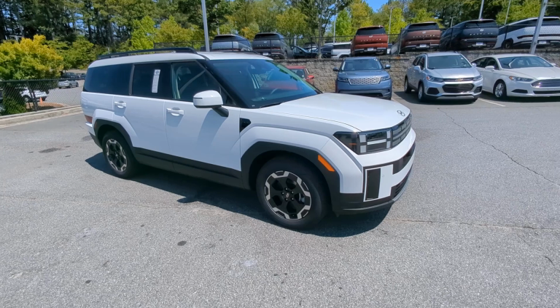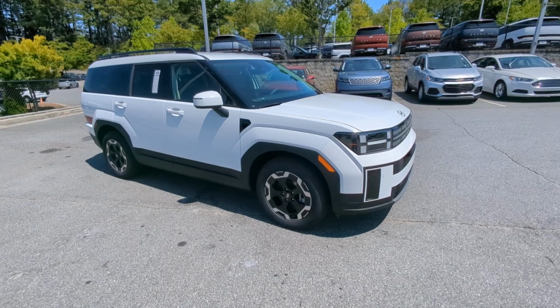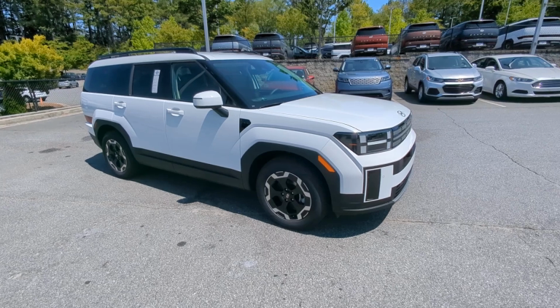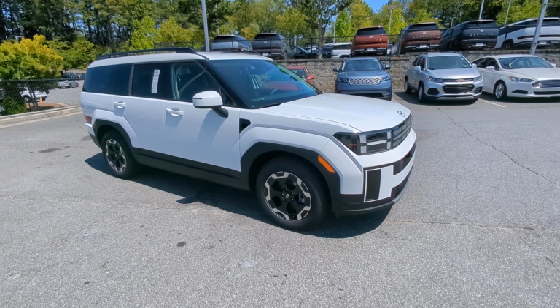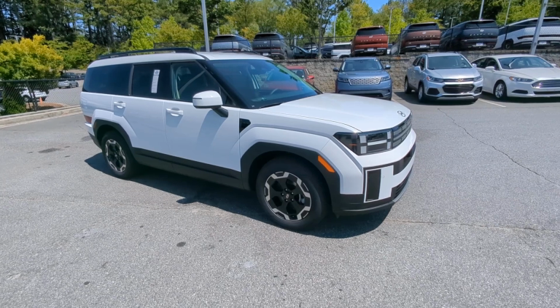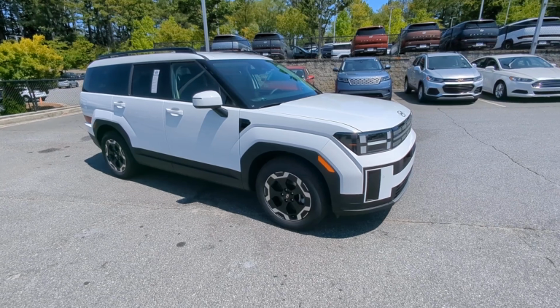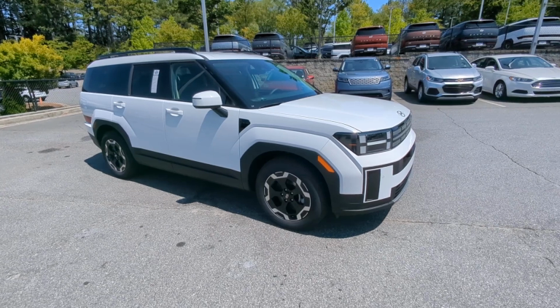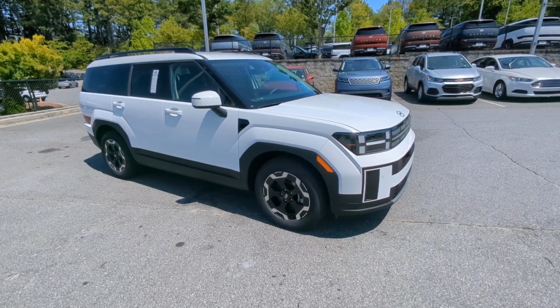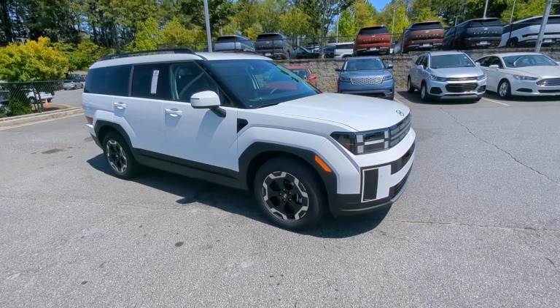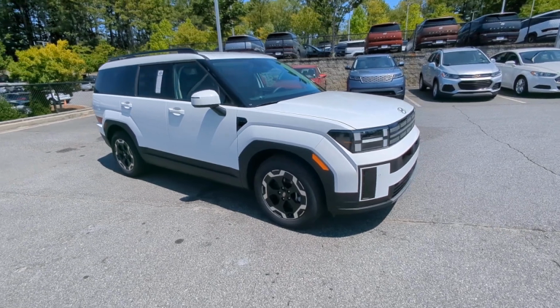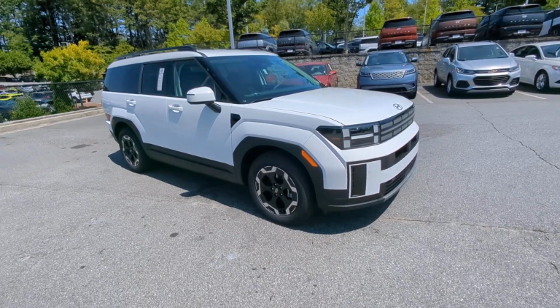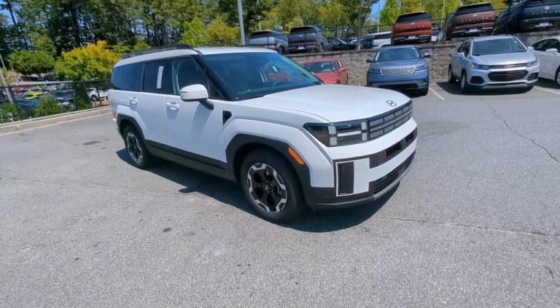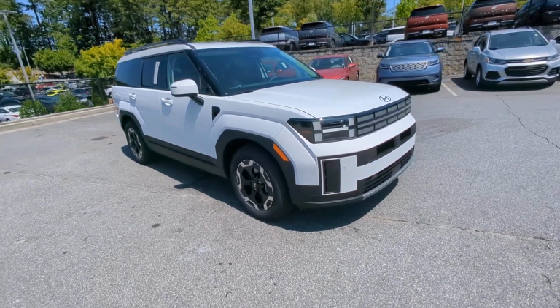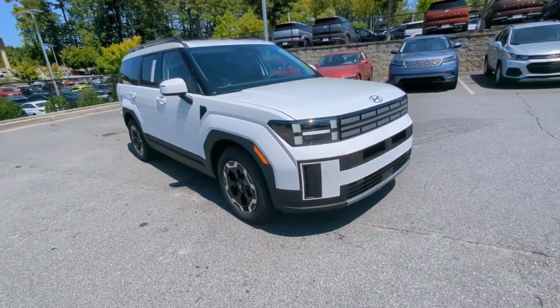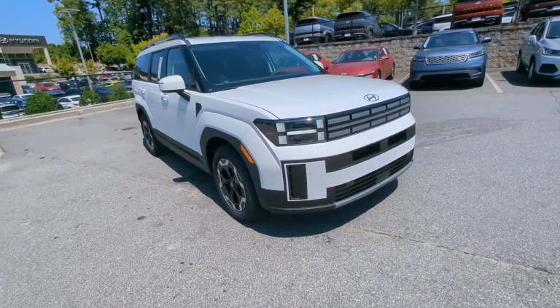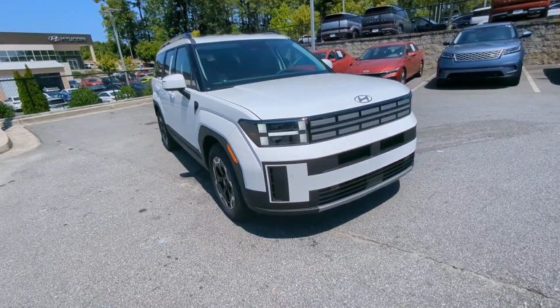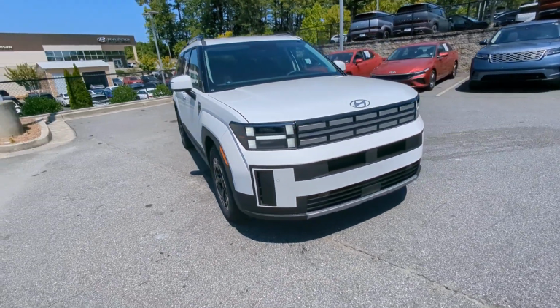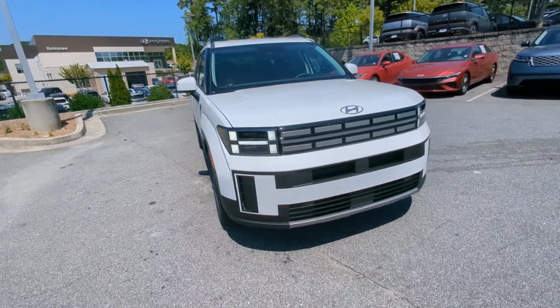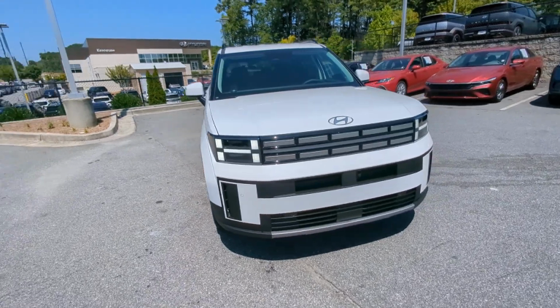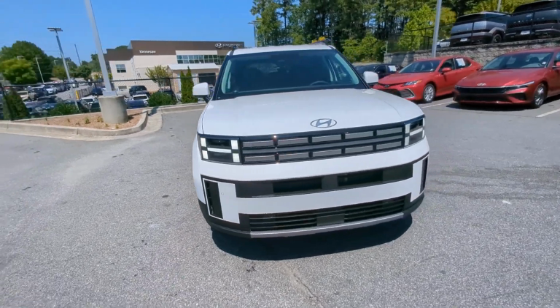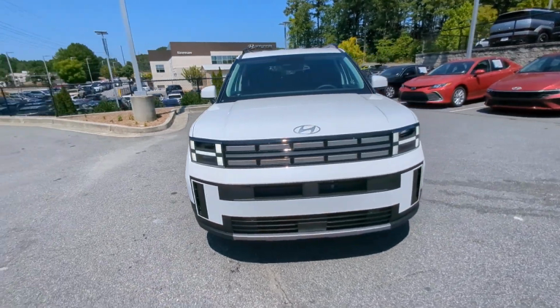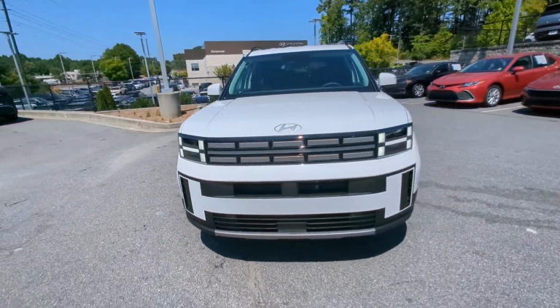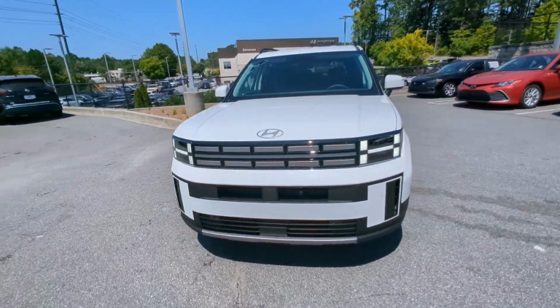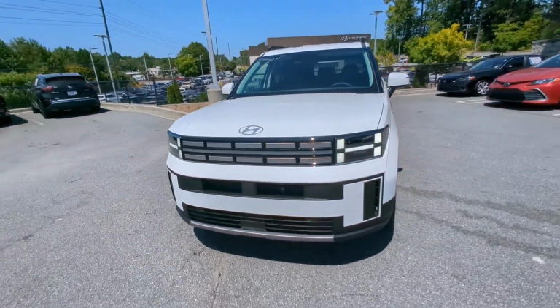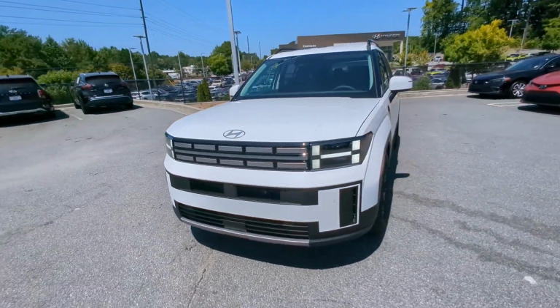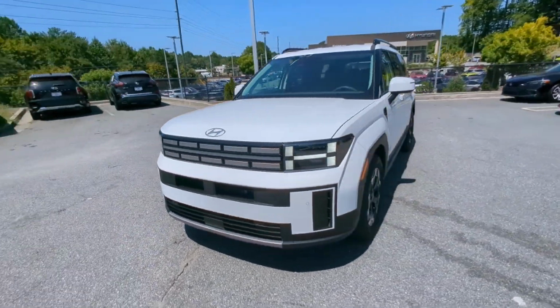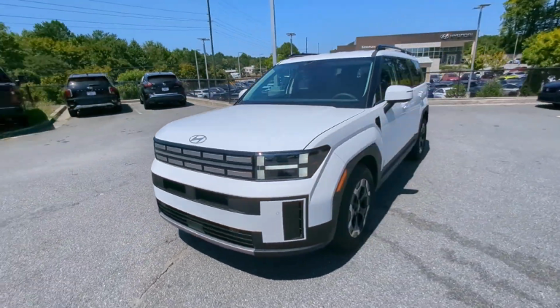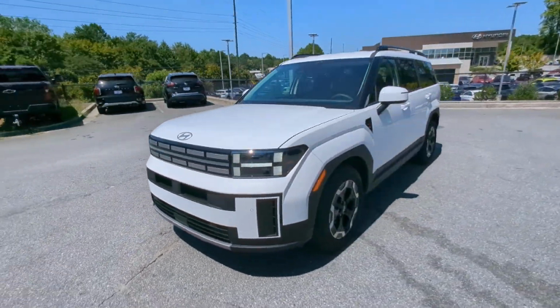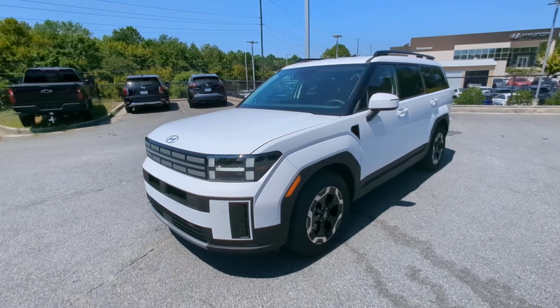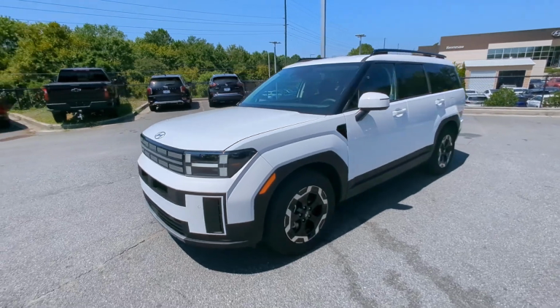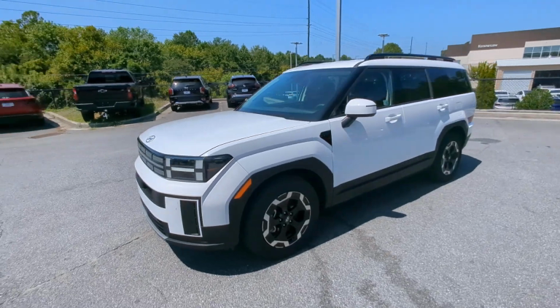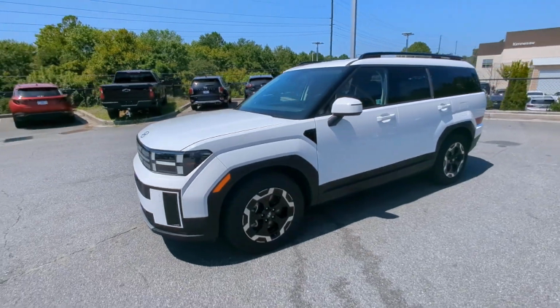Go home happy with the 2025 Hyundai Santa Fe. All you need to do is relax and enjoy the ride in this stylish and capable Santa Fe.